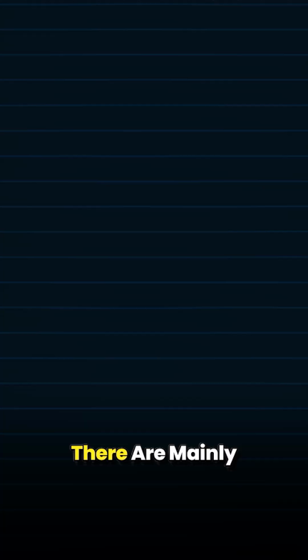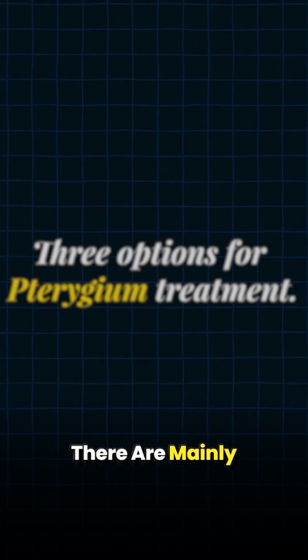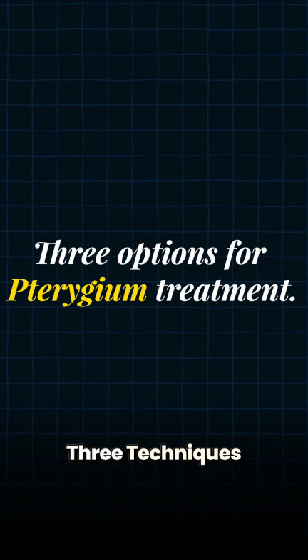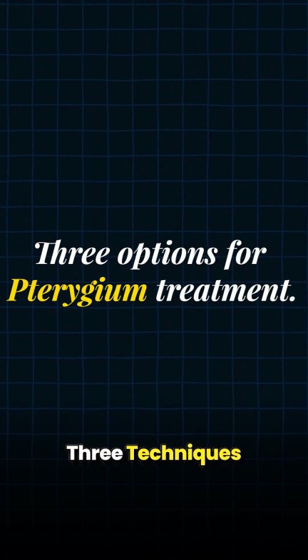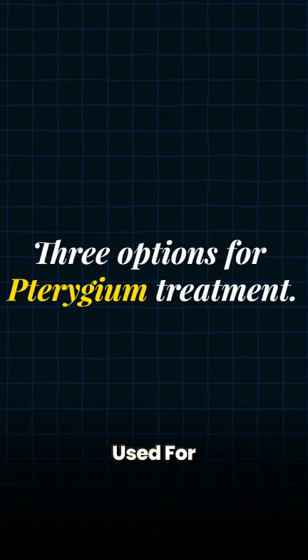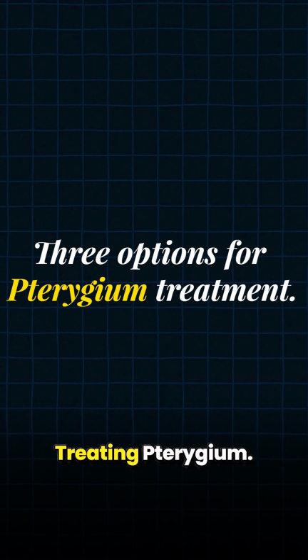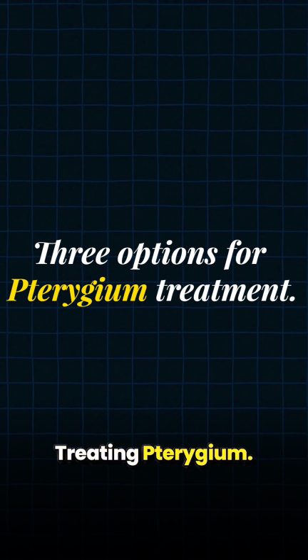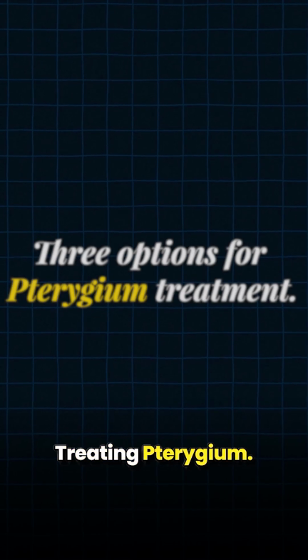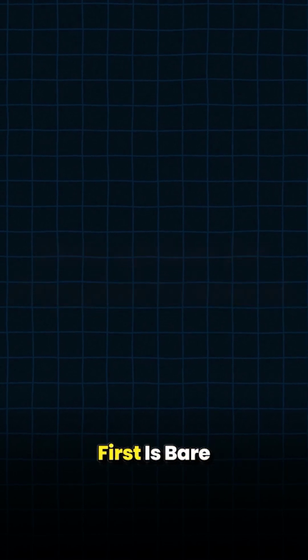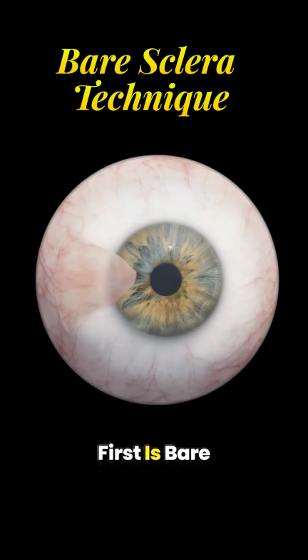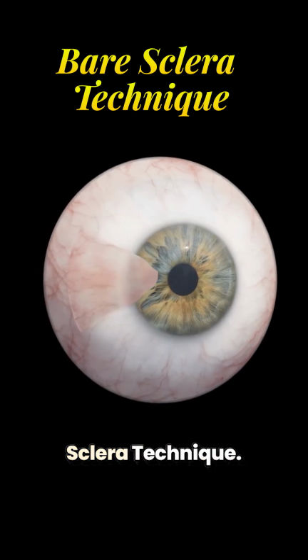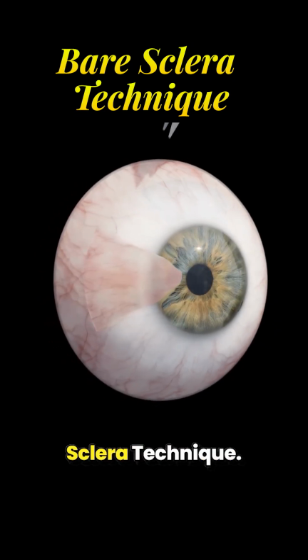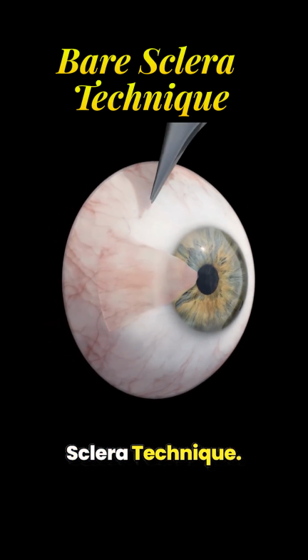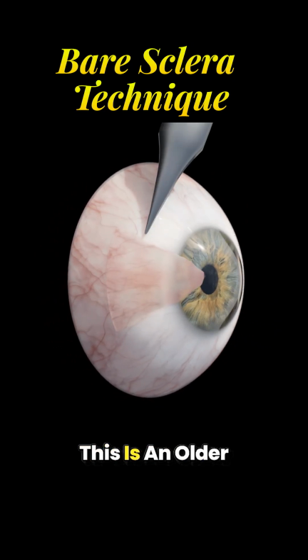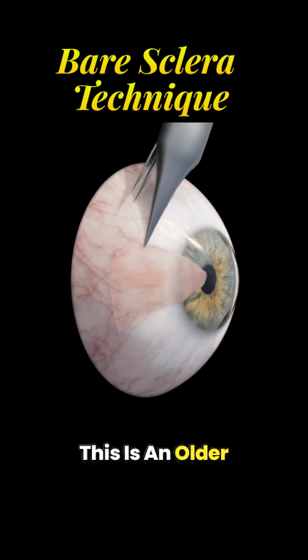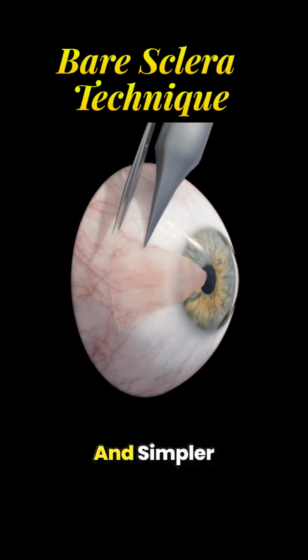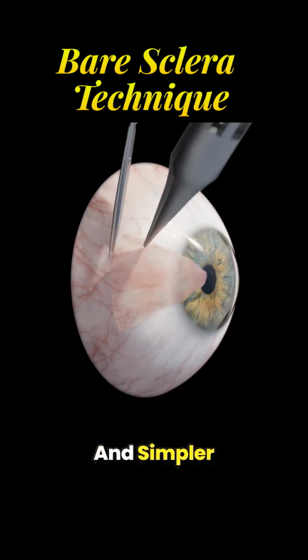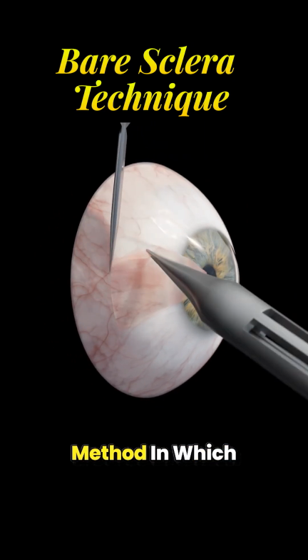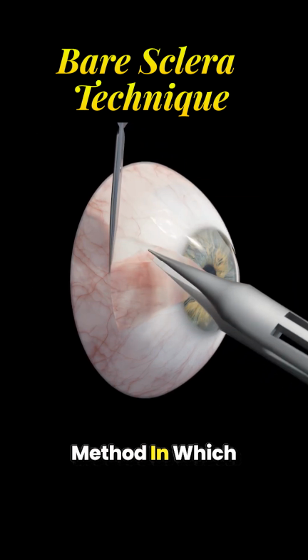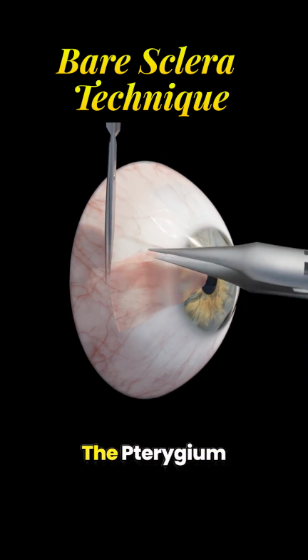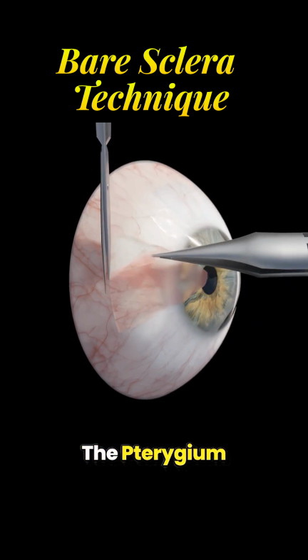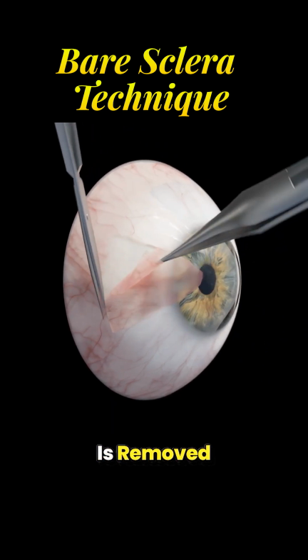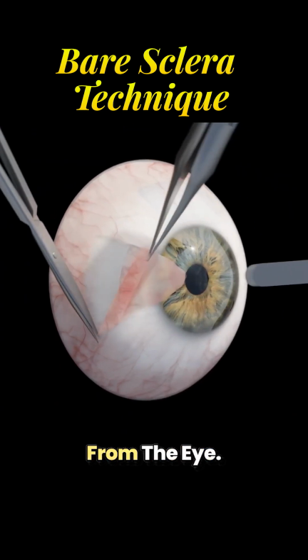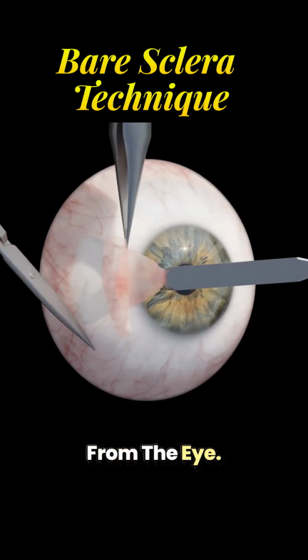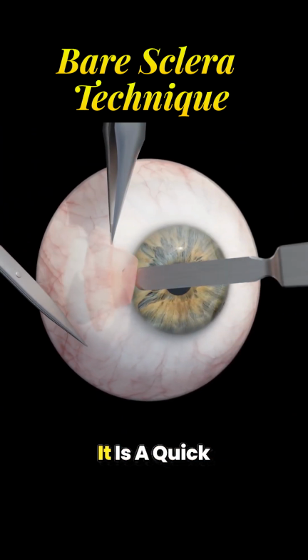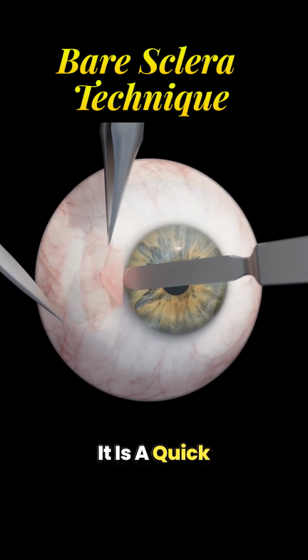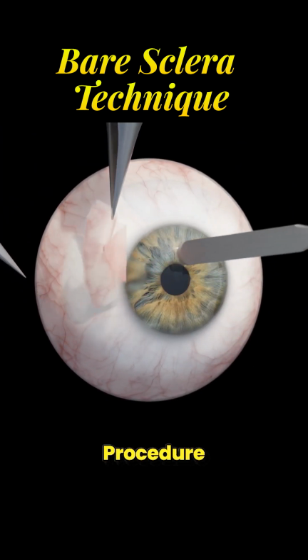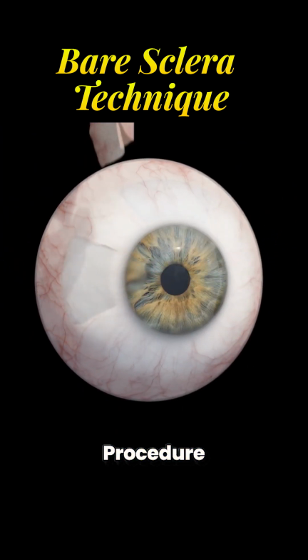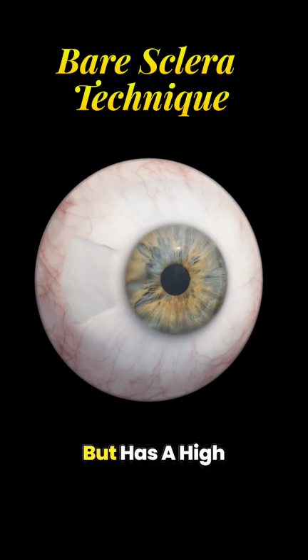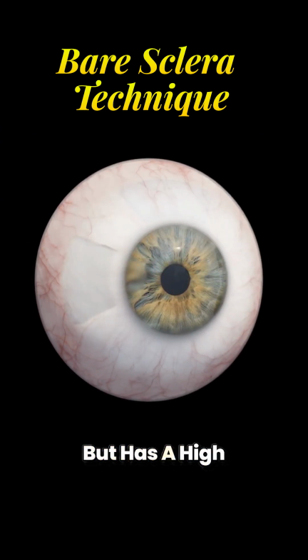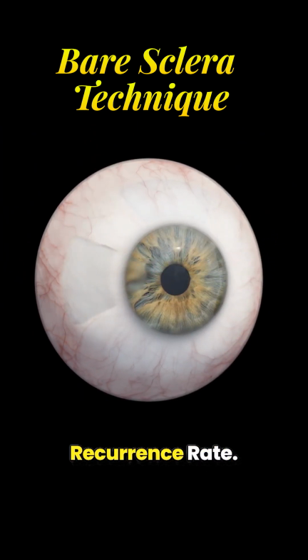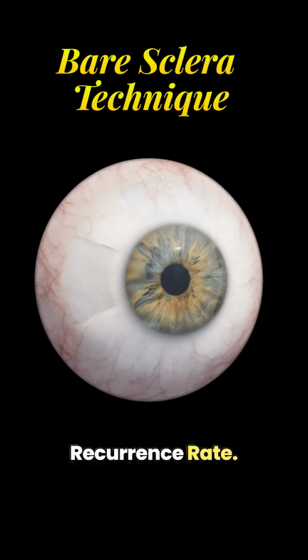There are mainly three techniques used for treating Pterygium. The first is the Bare Sclera Technique. This is an older and simpler method in which the Pterygium is removed from the eye. It is a quick procedure but has a high recurrence rate.